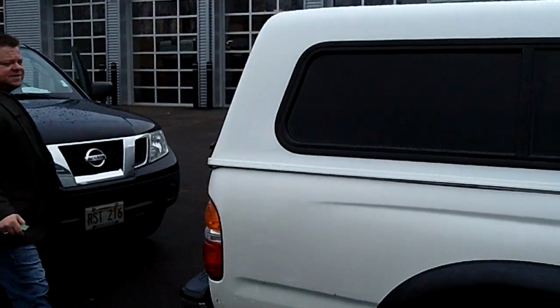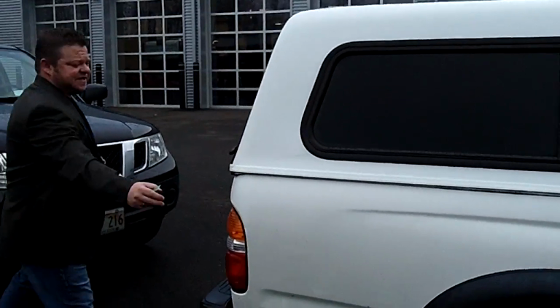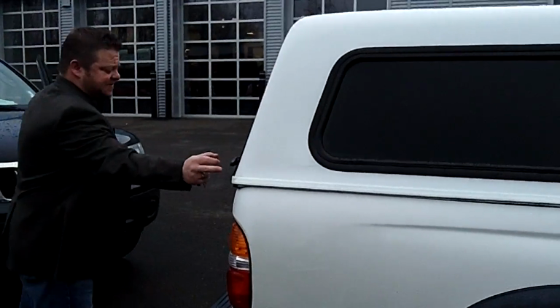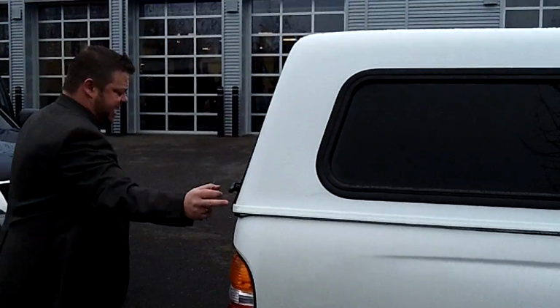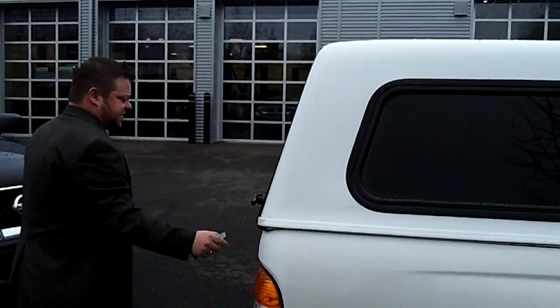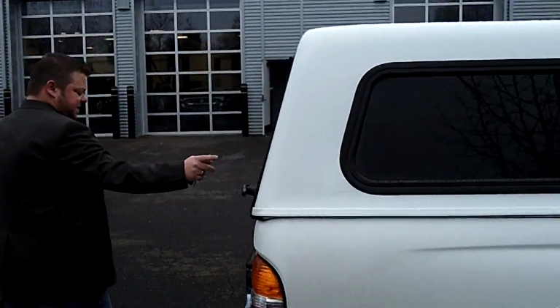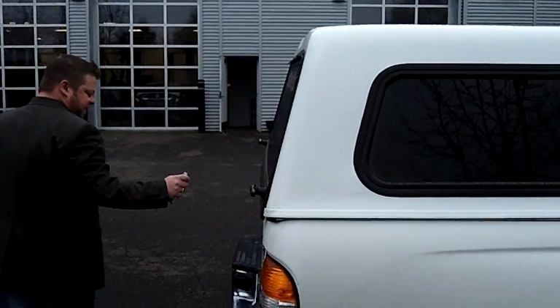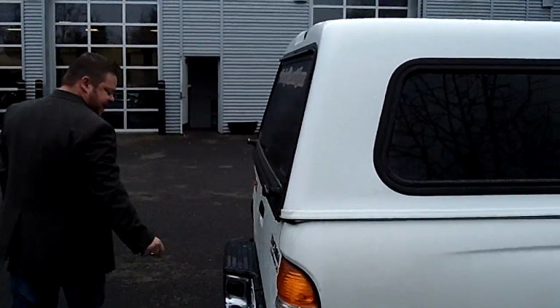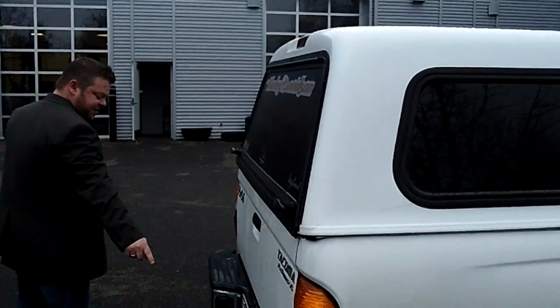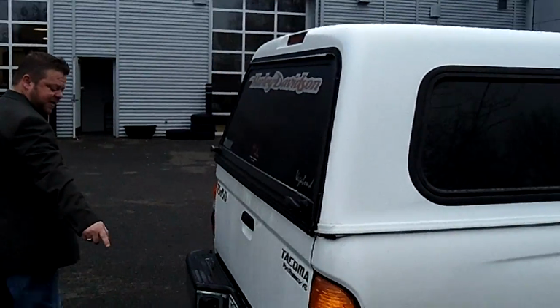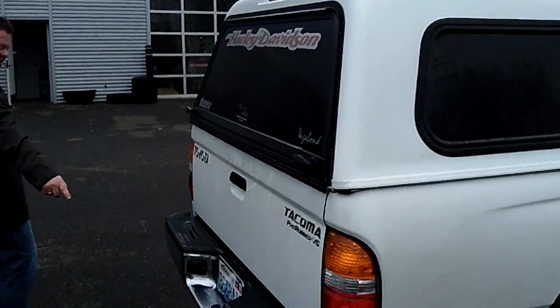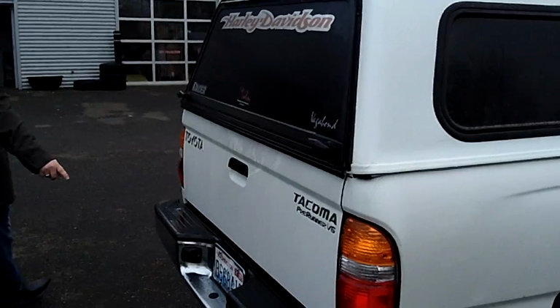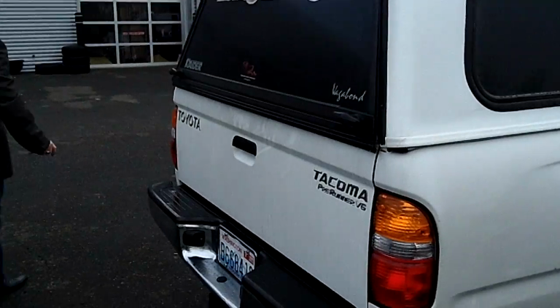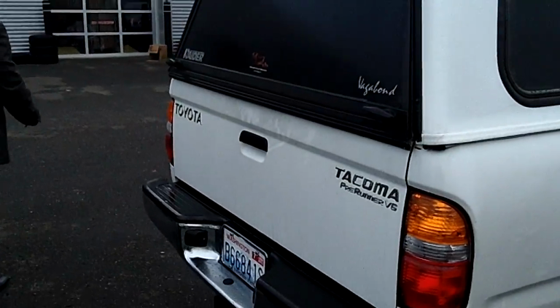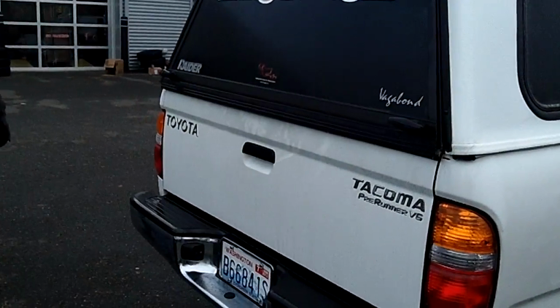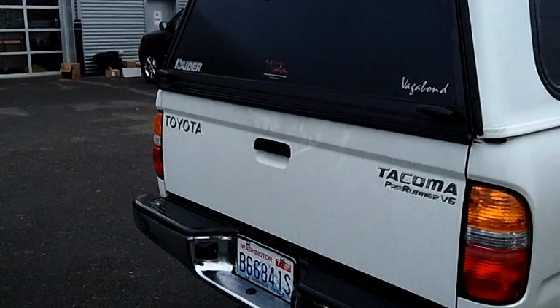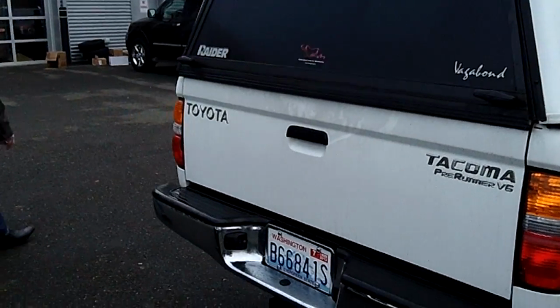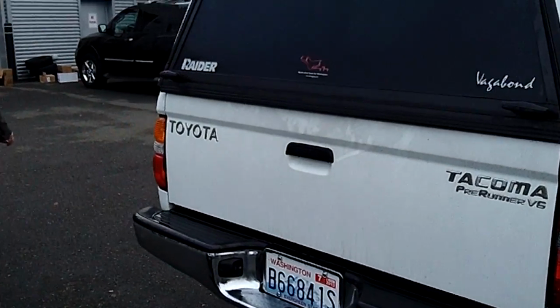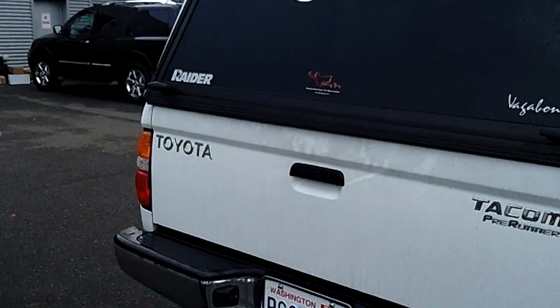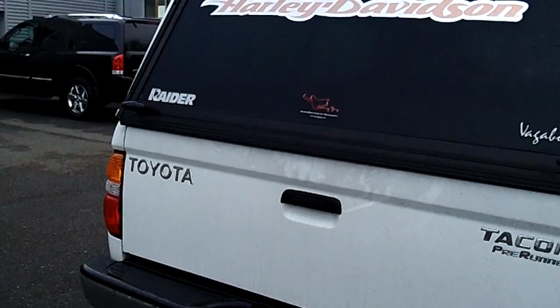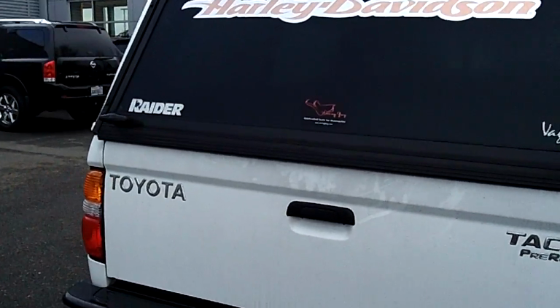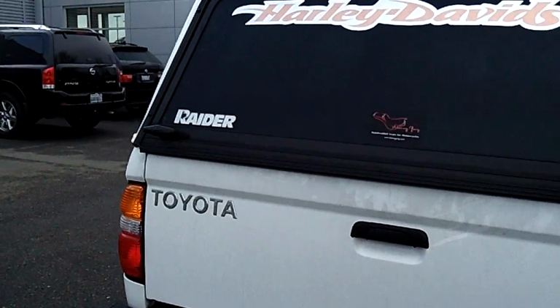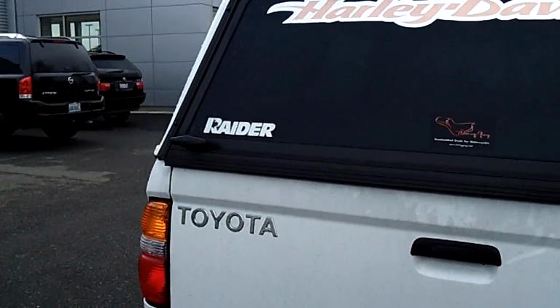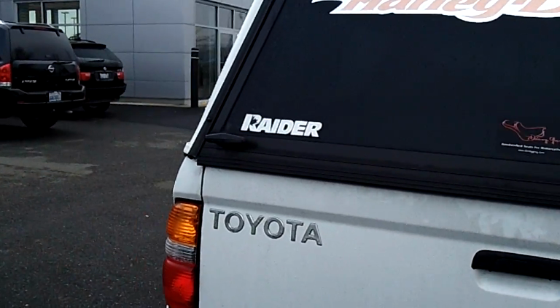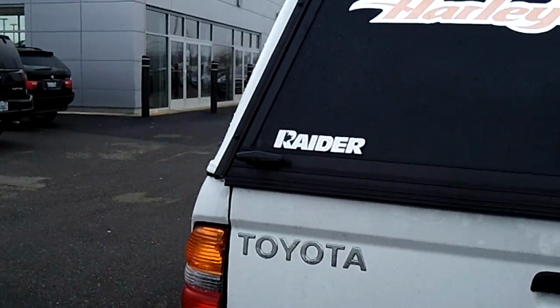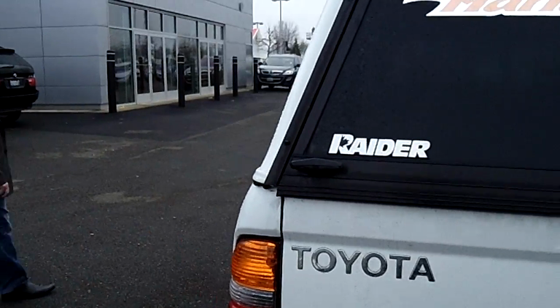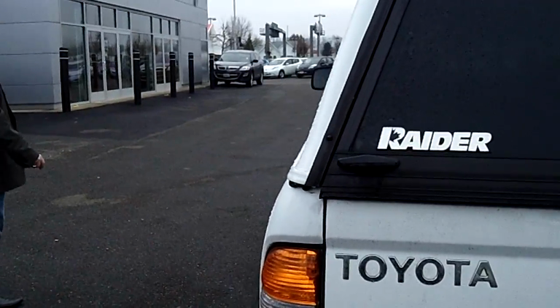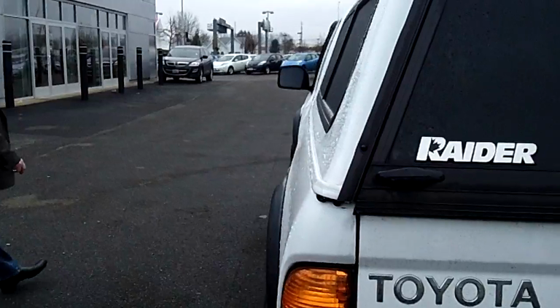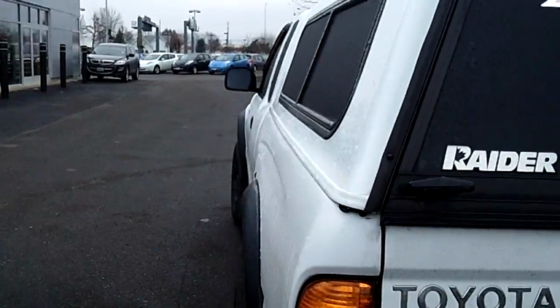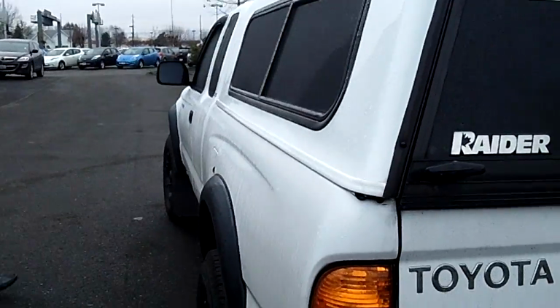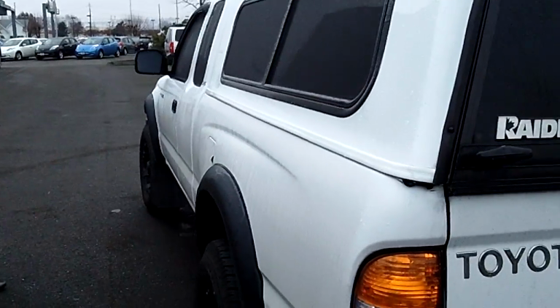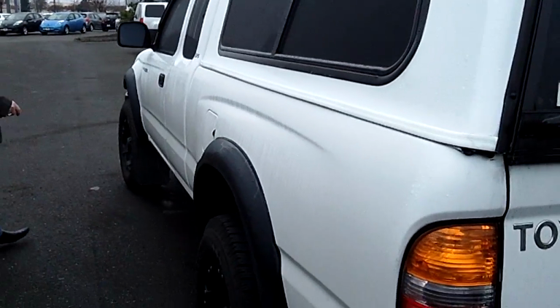It has a canopy to match, spray-in bed liner, and a tow package if you're towing your toys. And absolutely low, low miles.